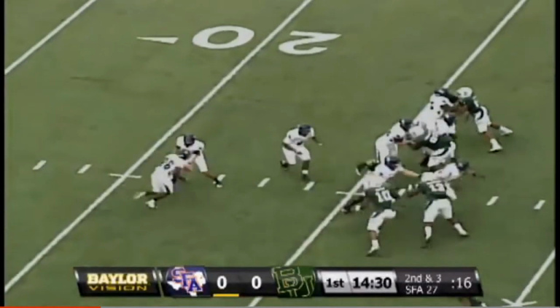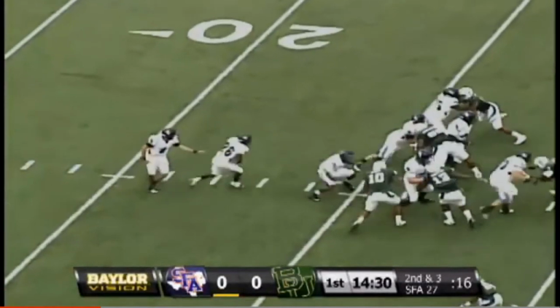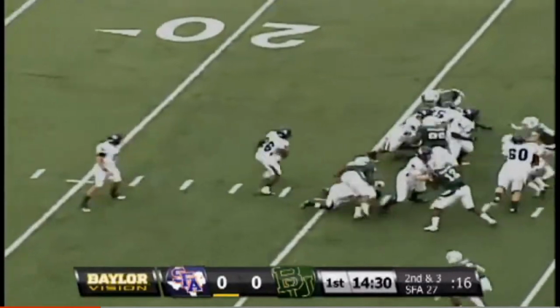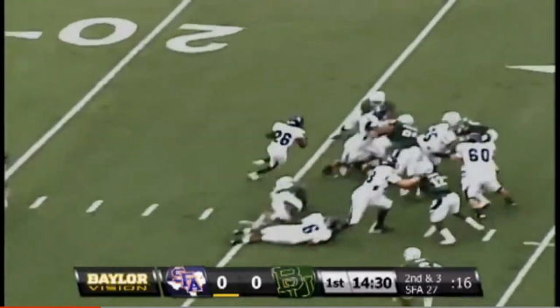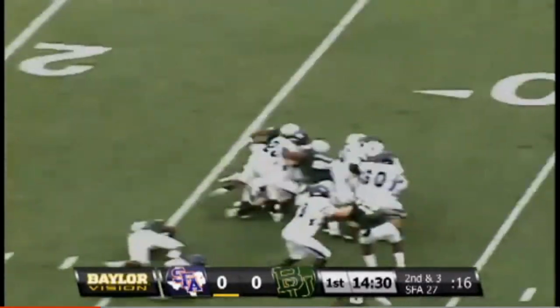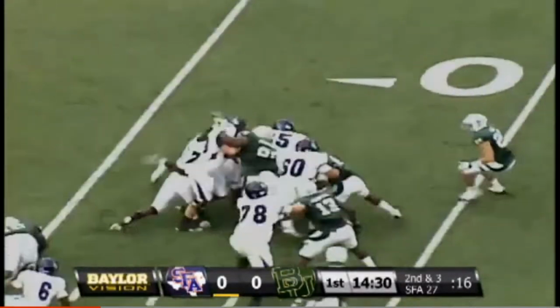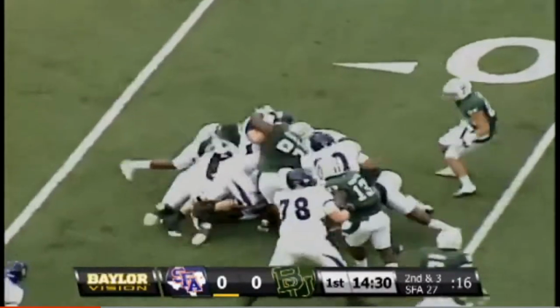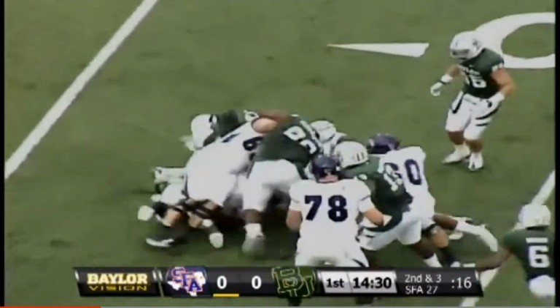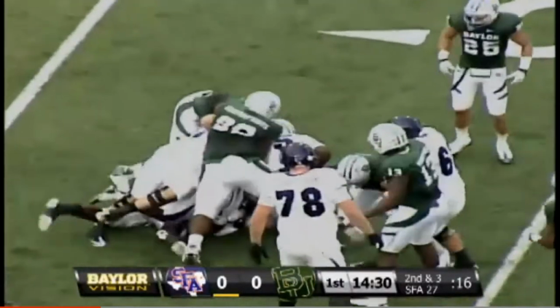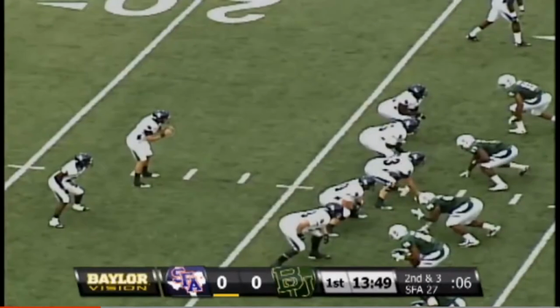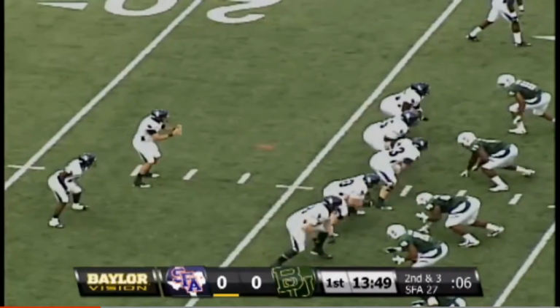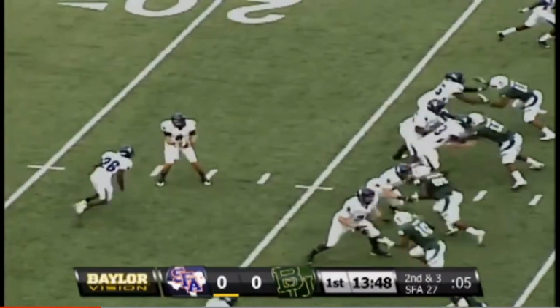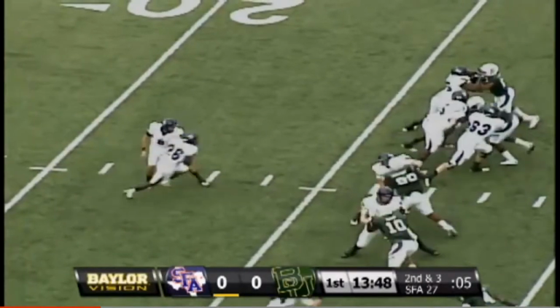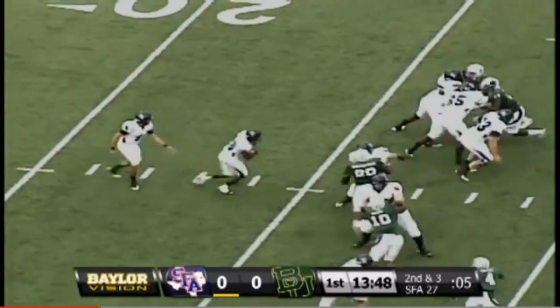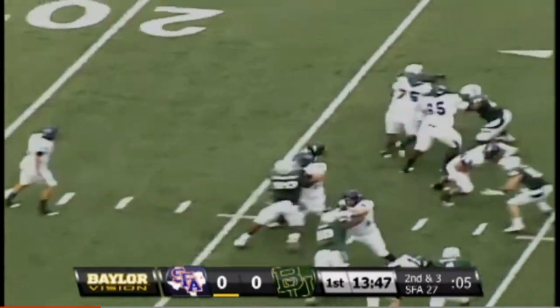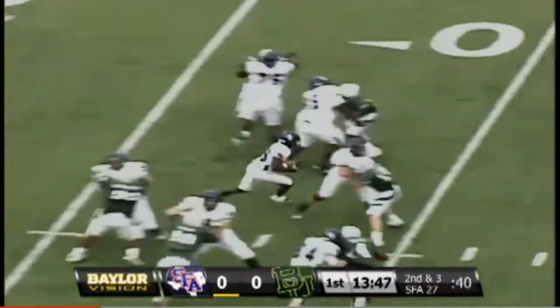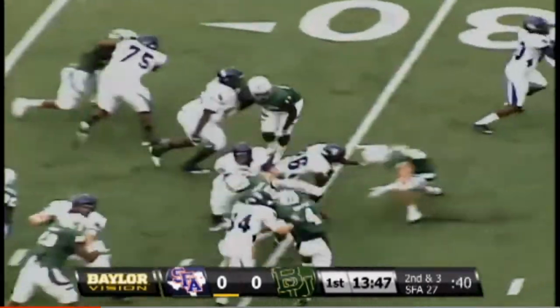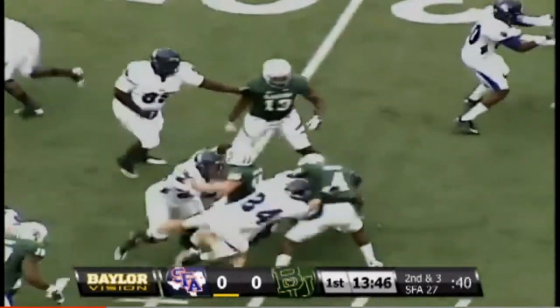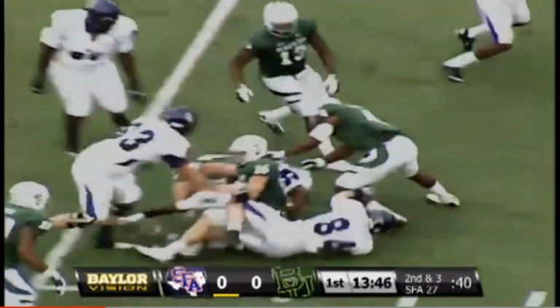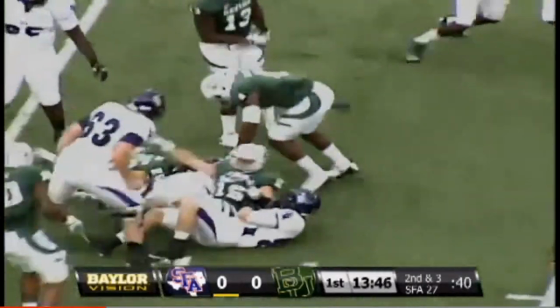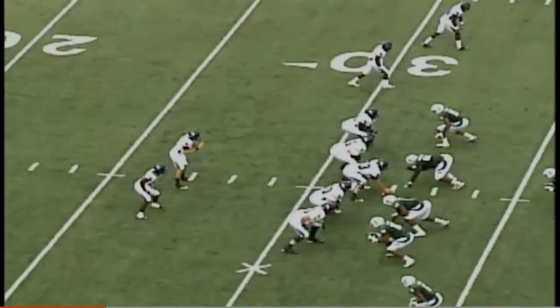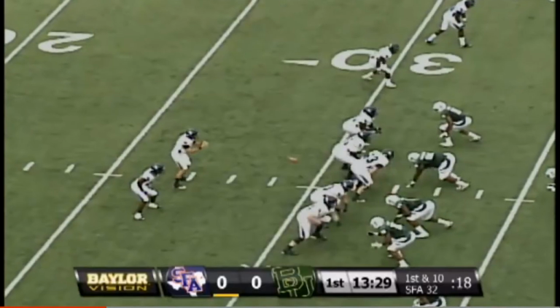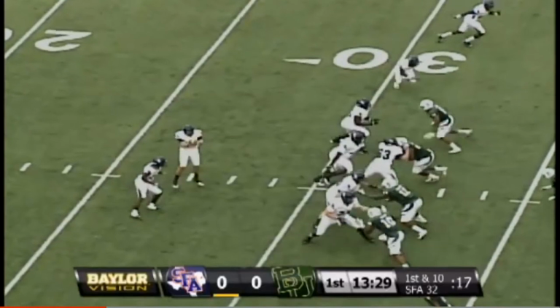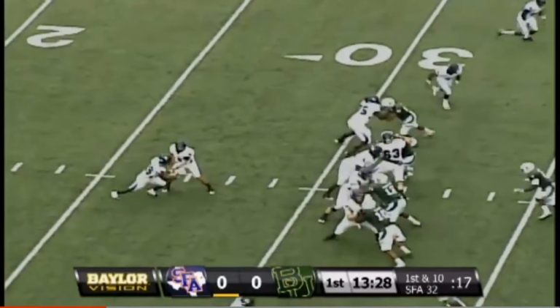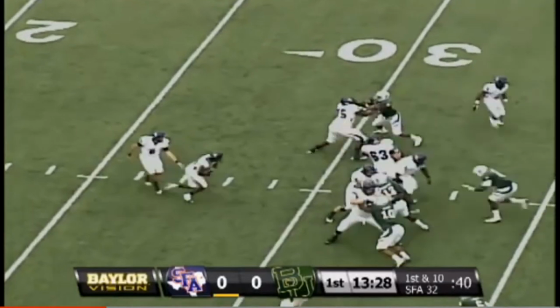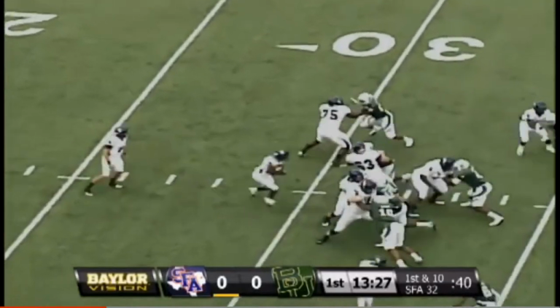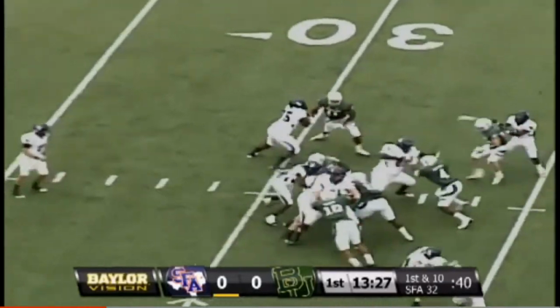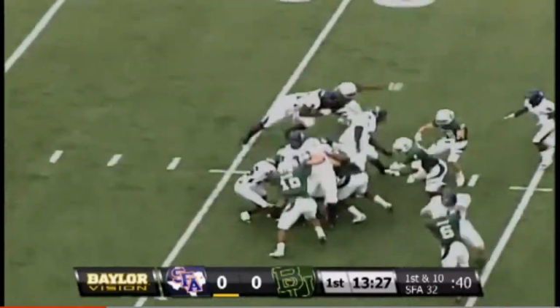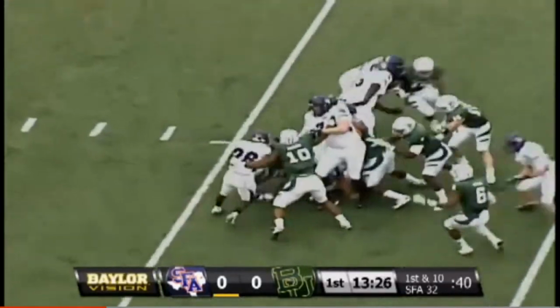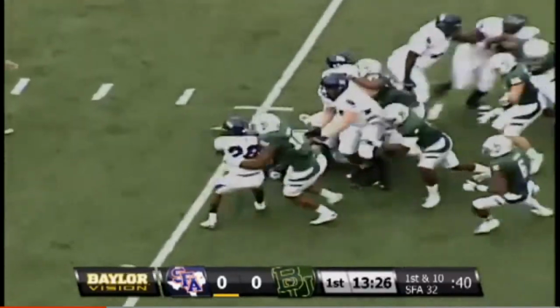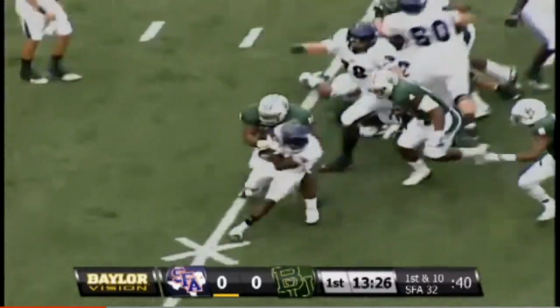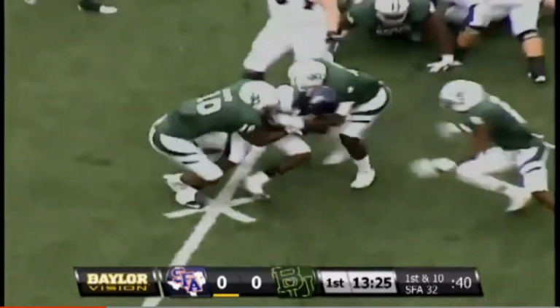Two backs in the backfield, they'll hand this one off to Jeremy Barnes. Rivers right, one left. Third down, two and a half — handoff to Barnes. Barnes for SFA from their own 32-yard line. A little delayed draw handoff there.